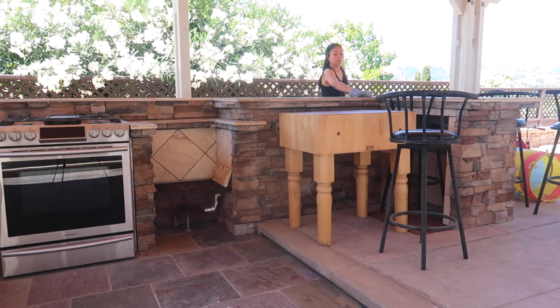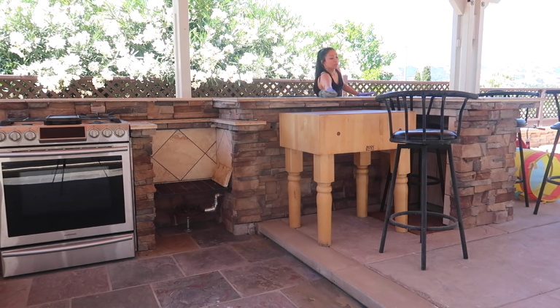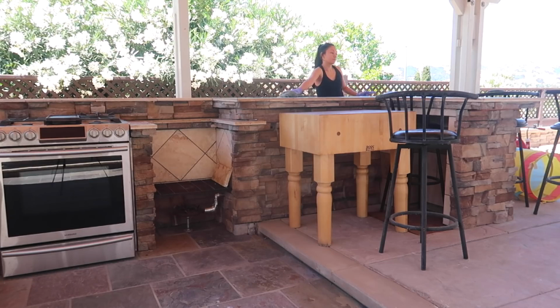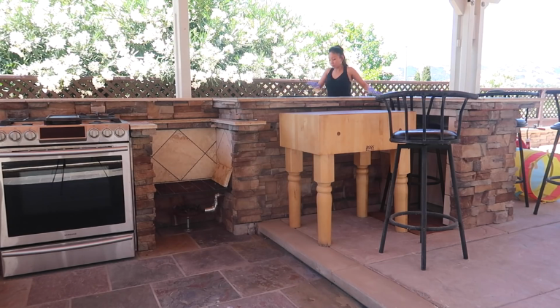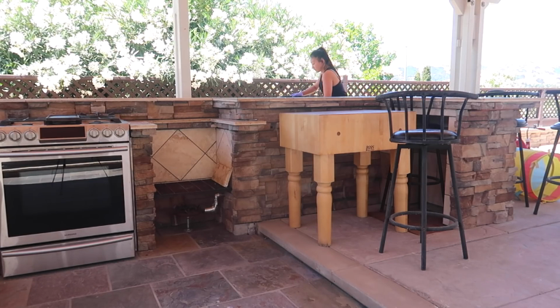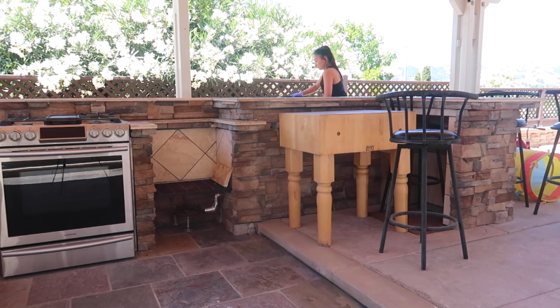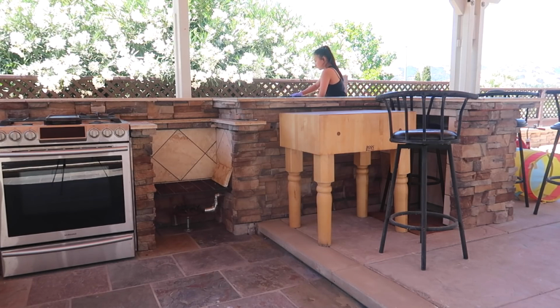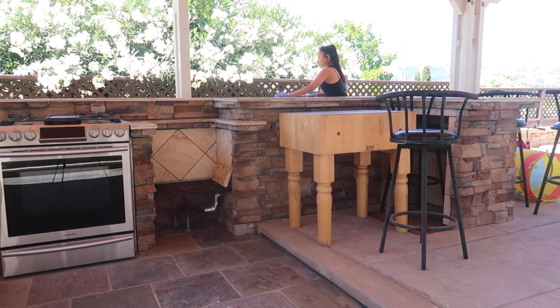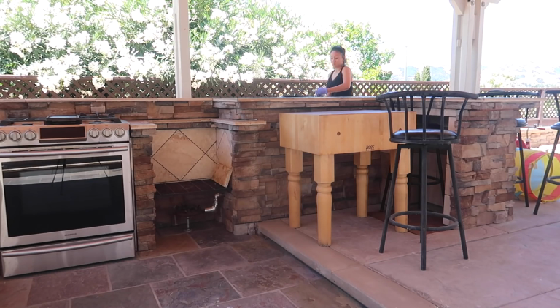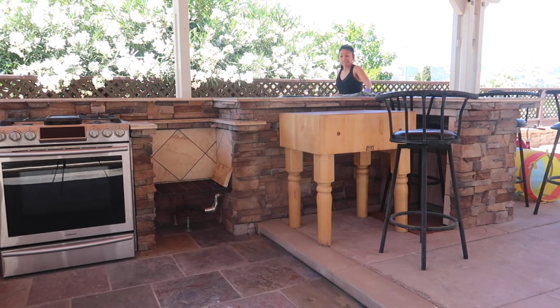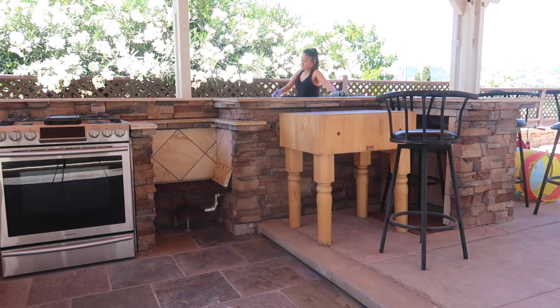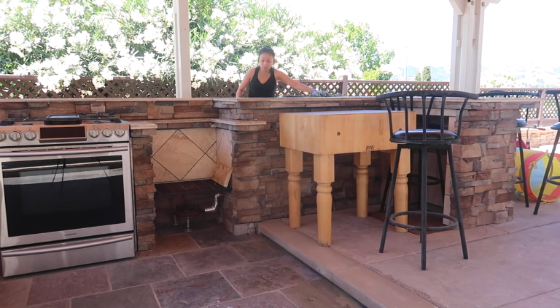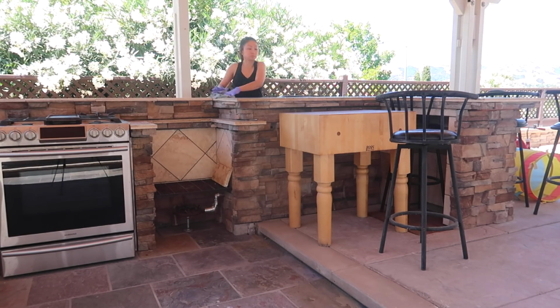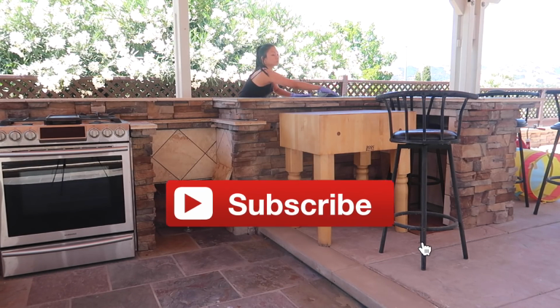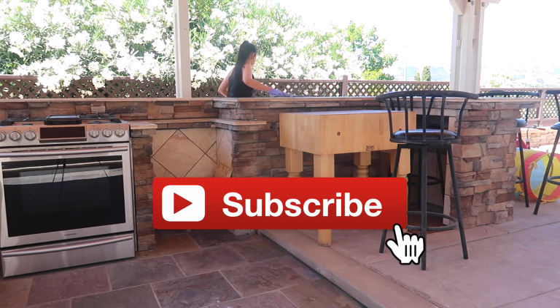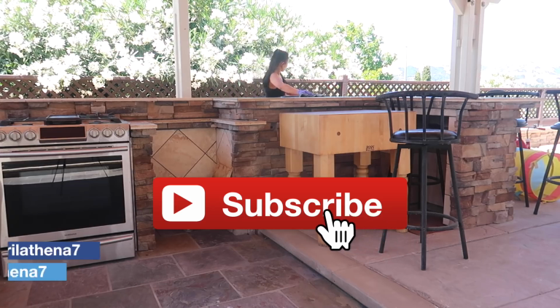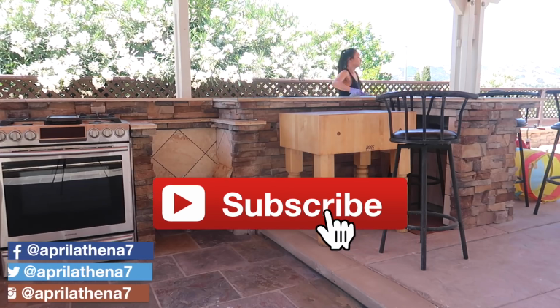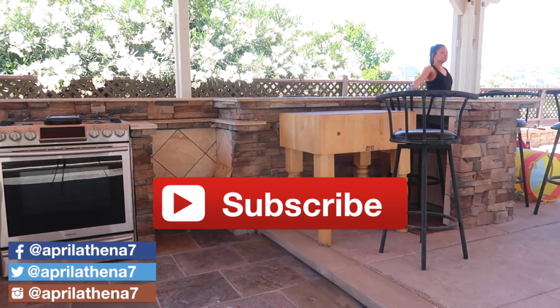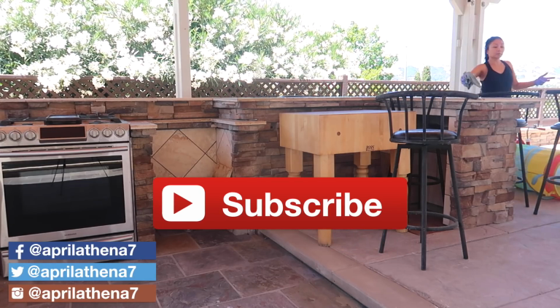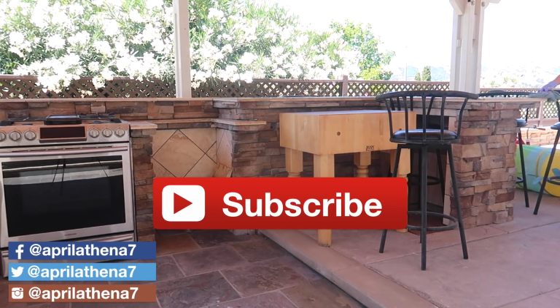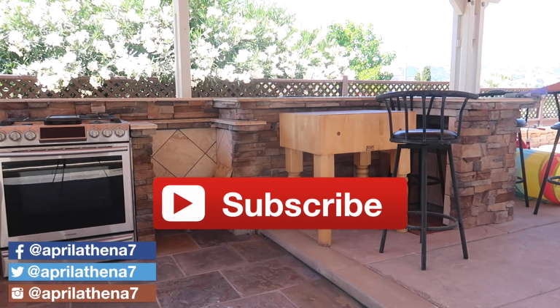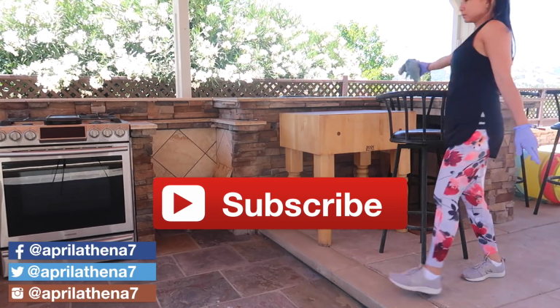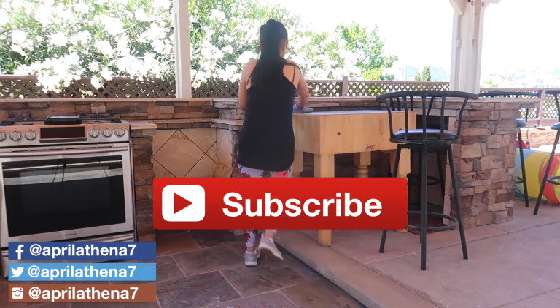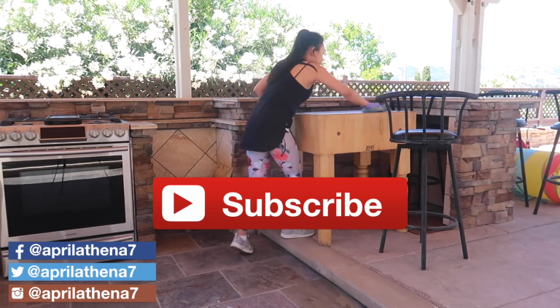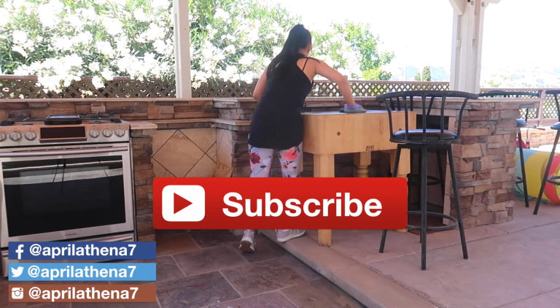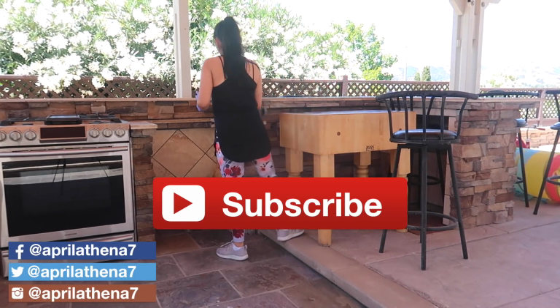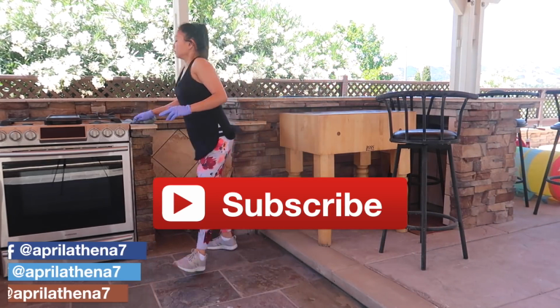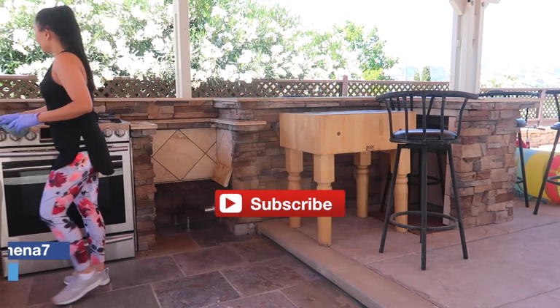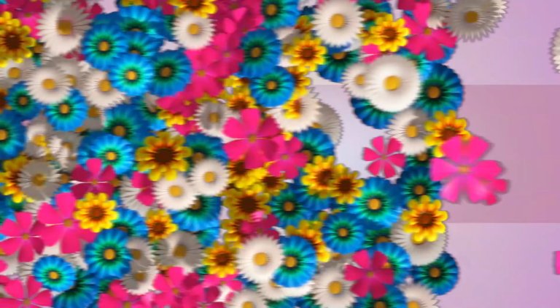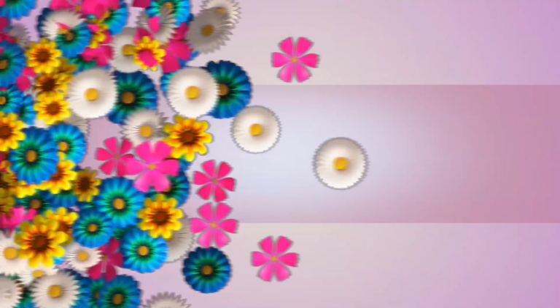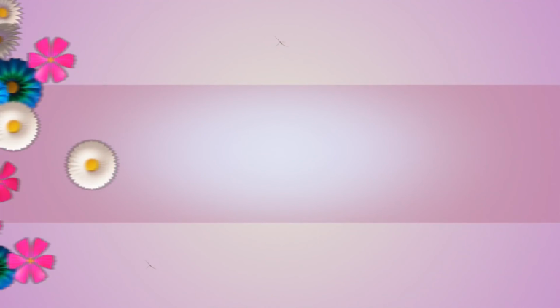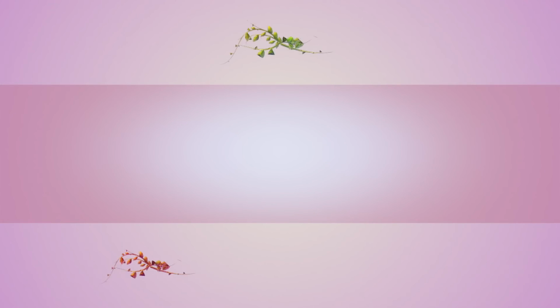That is my cleaning video for the day, friends. Thank you so very much for watching — I hope you enjoyed. I'll see you next time, and remember to subscribe. Bye!